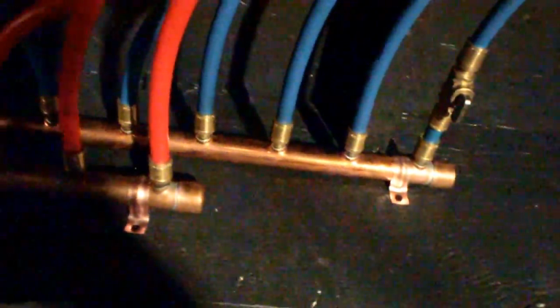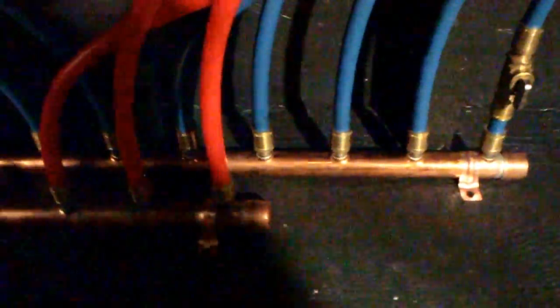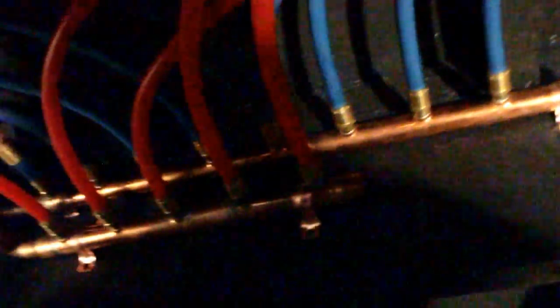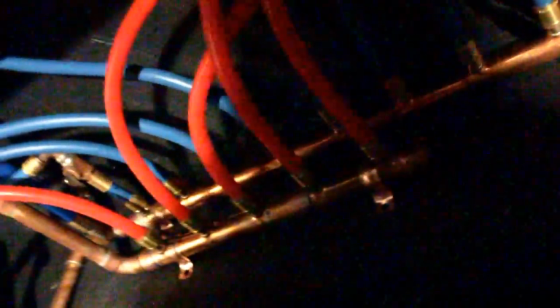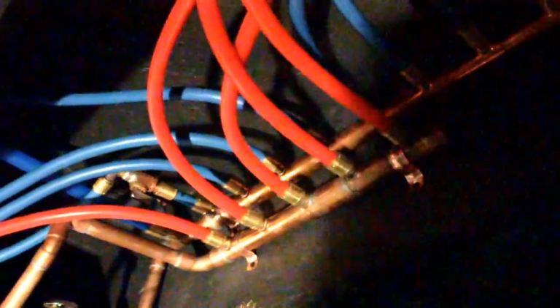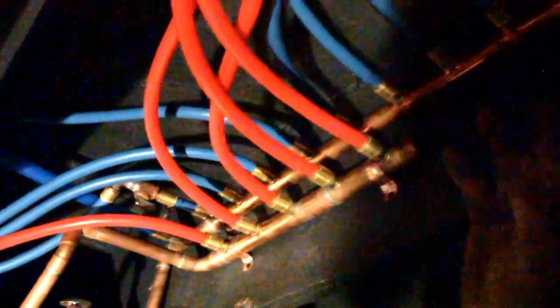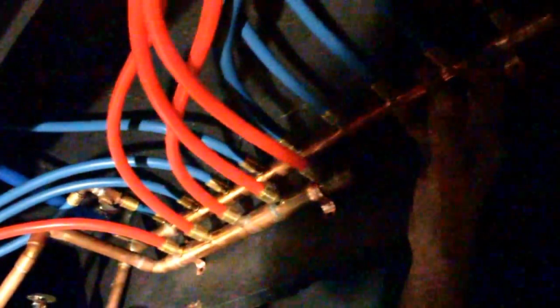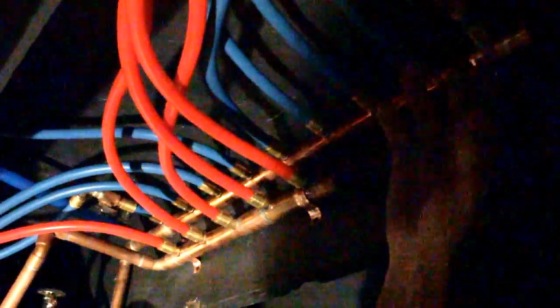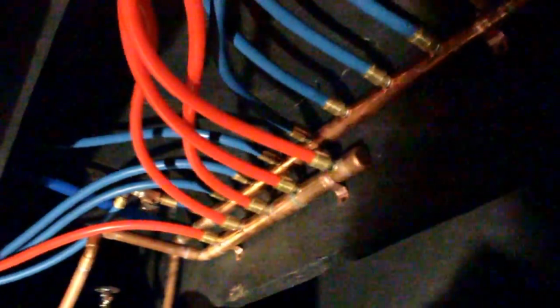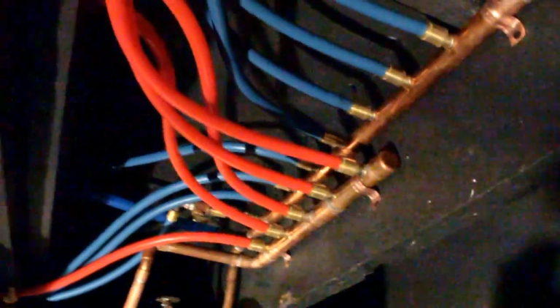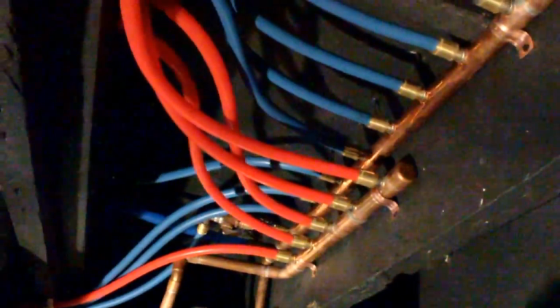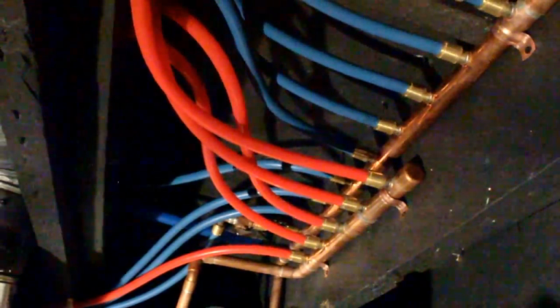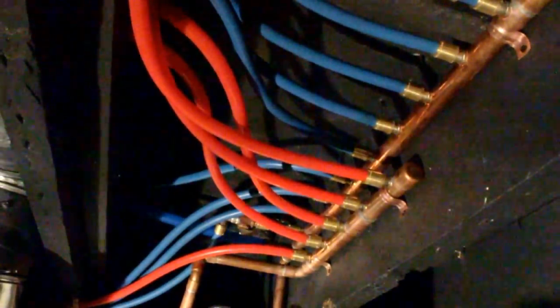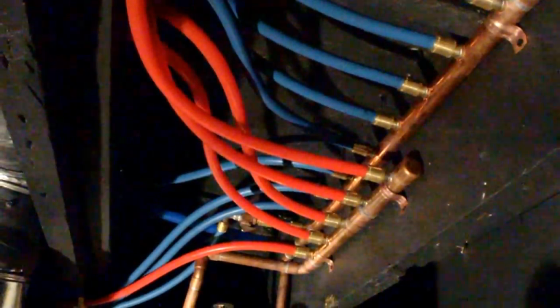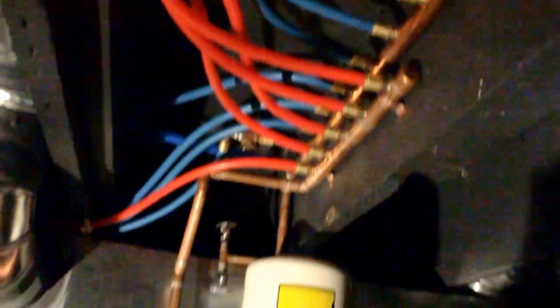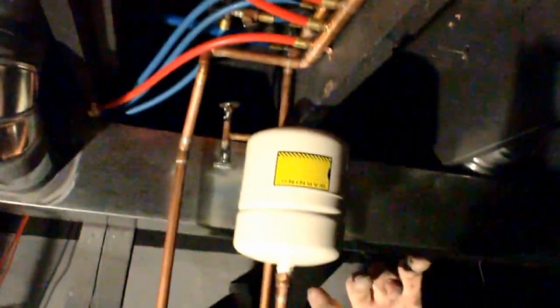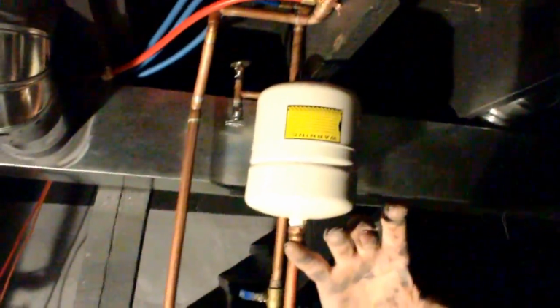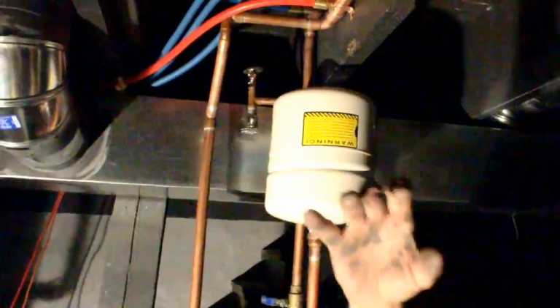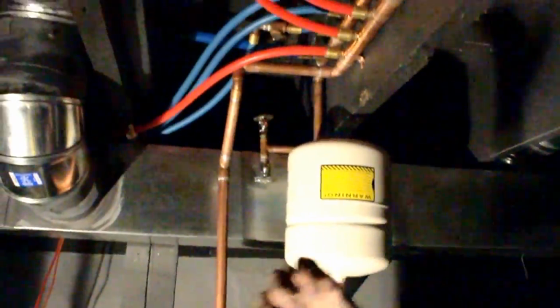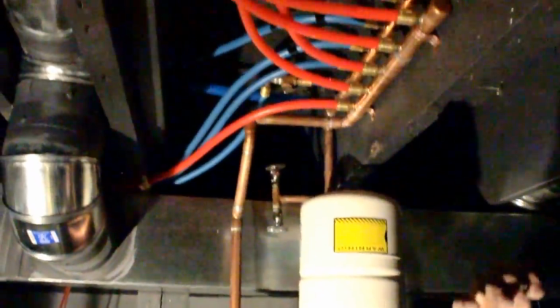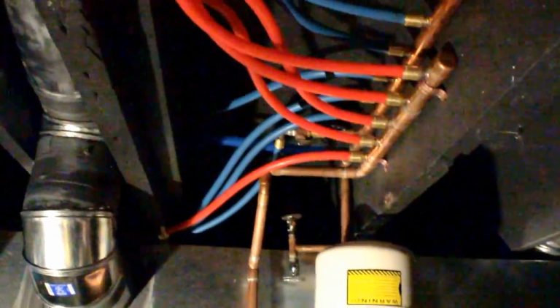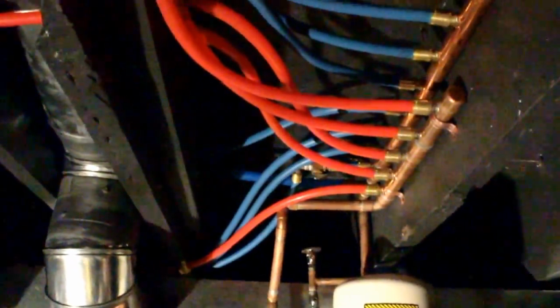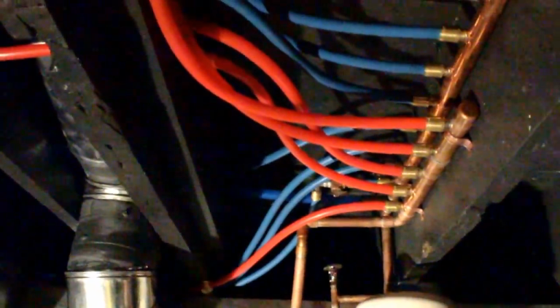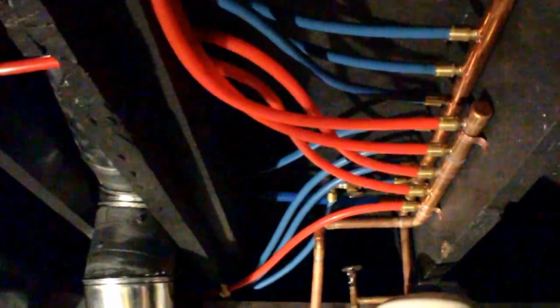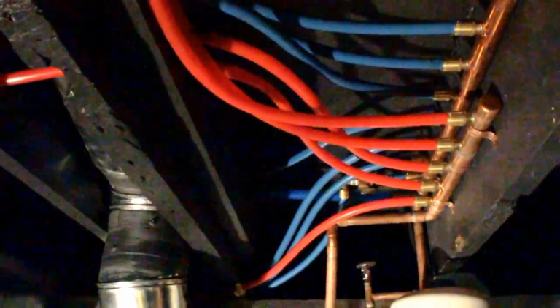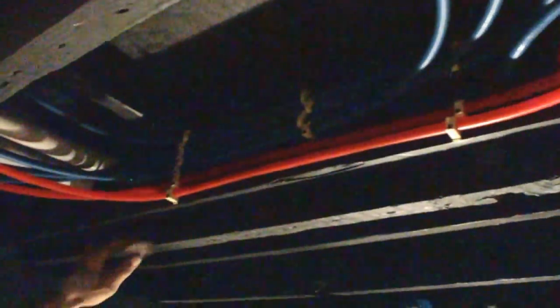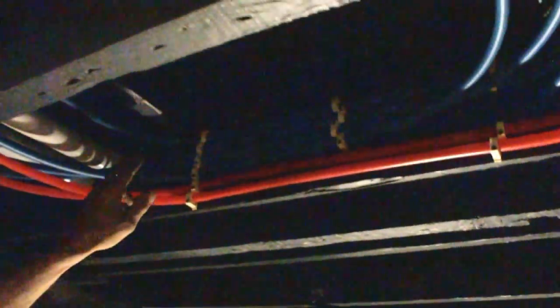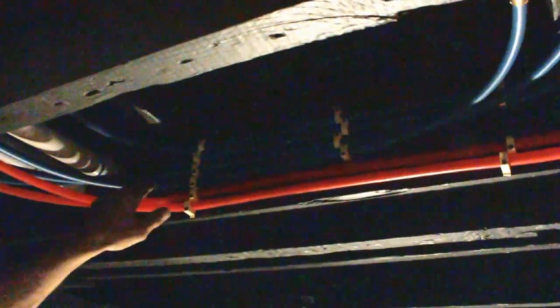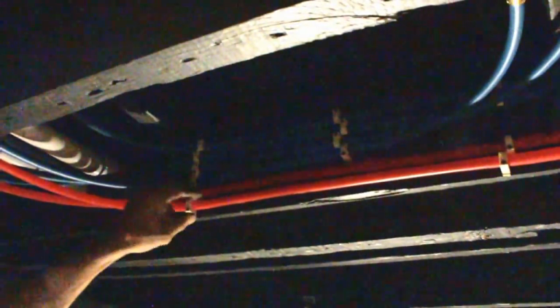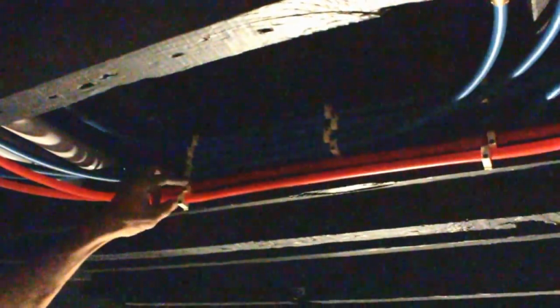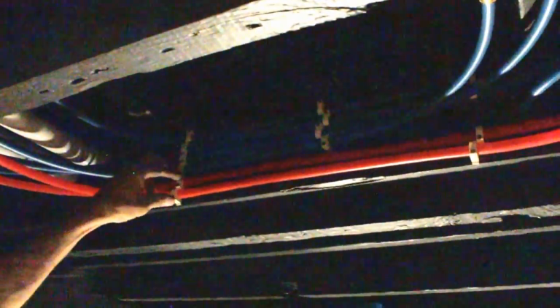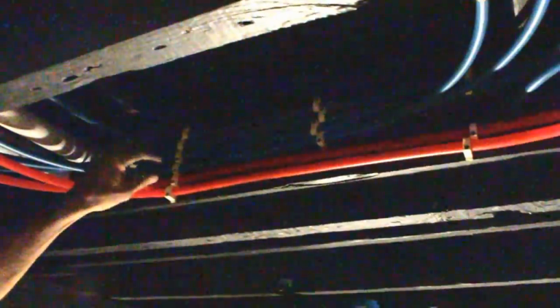Rehau is better for a couple reasons. There's a special tool that you stick in there and ratchet, and it swedges the pipe out so it fits over the top of the barbed fitting. You can't have your red and your blue touching each other, that's why I spaced them apart.